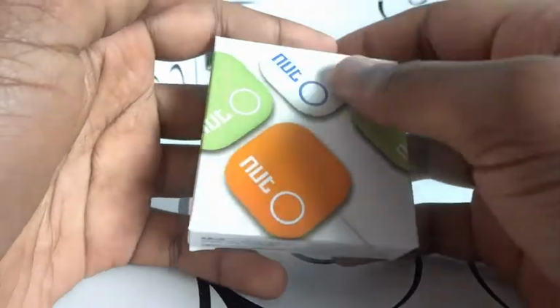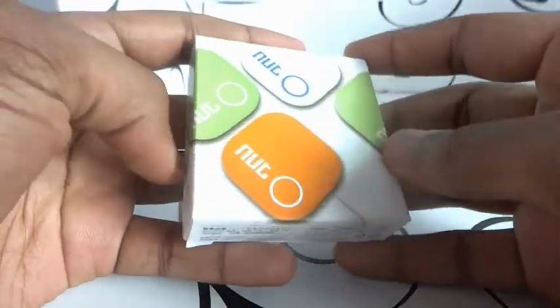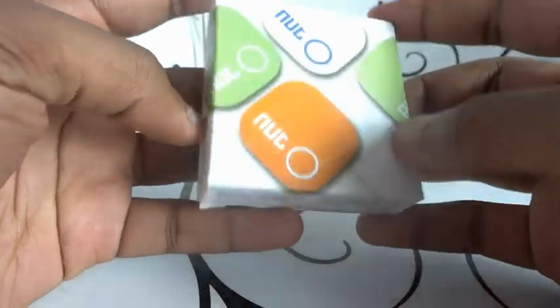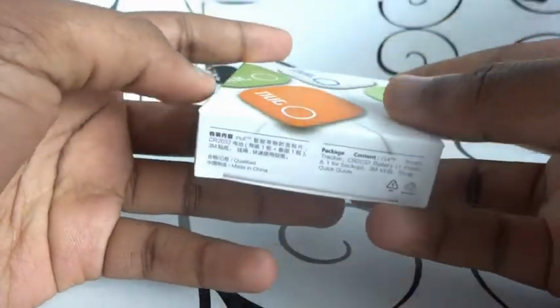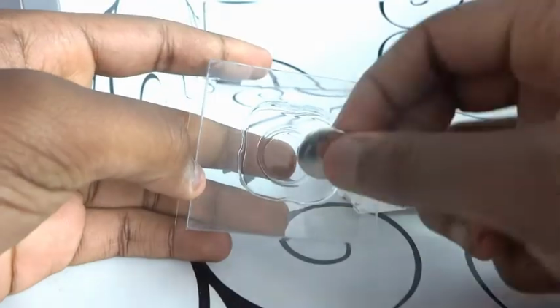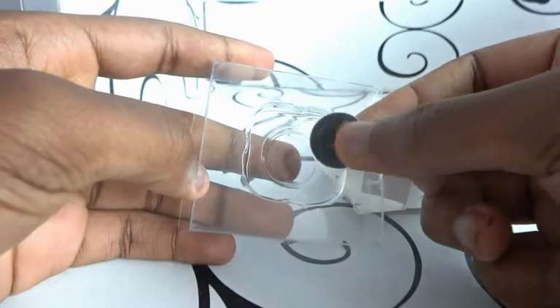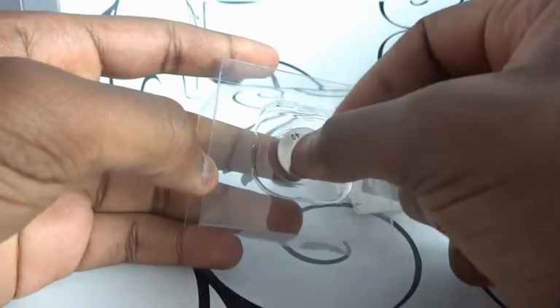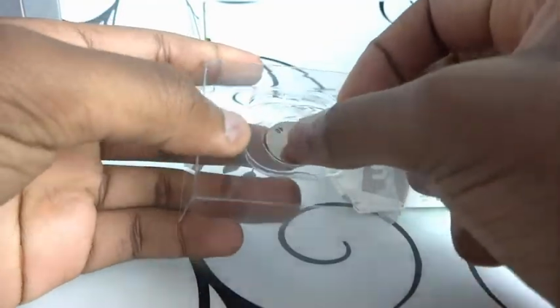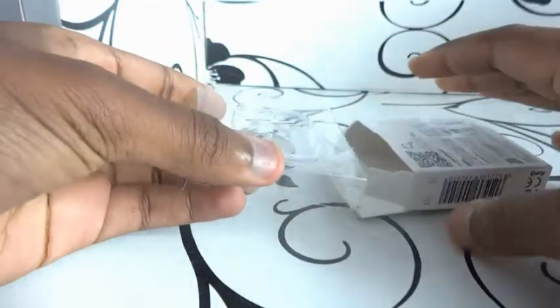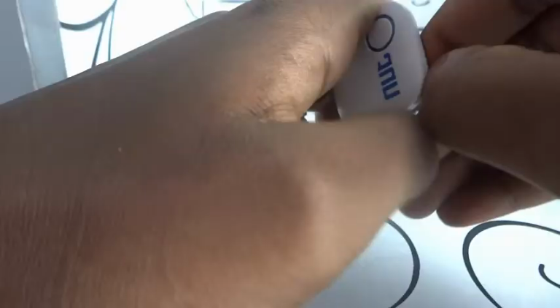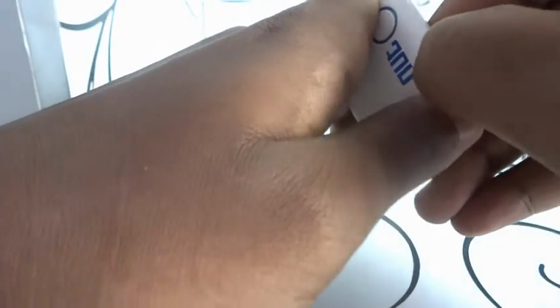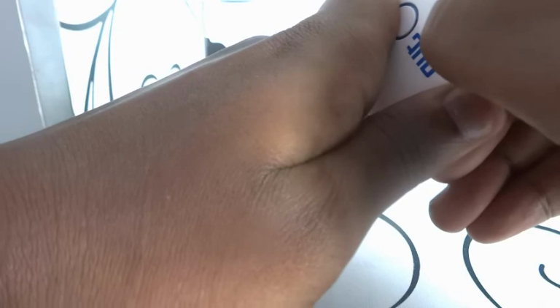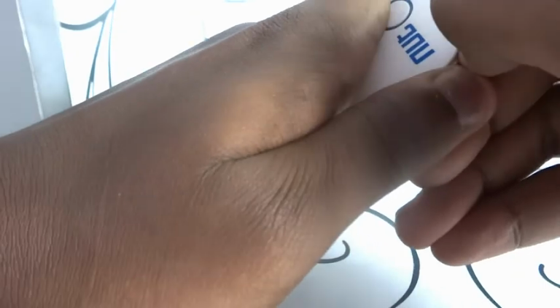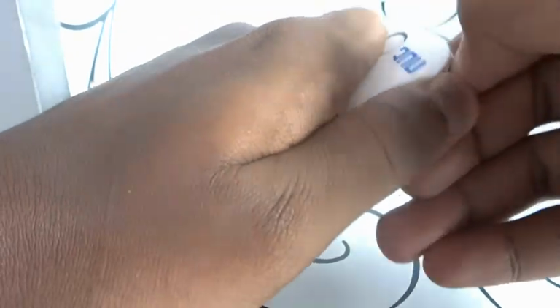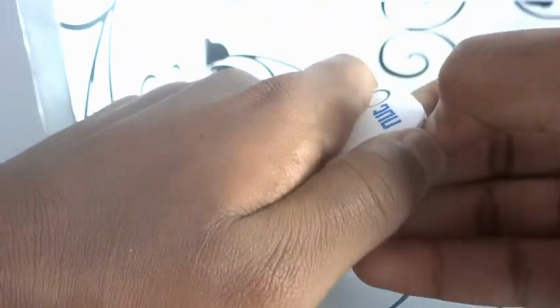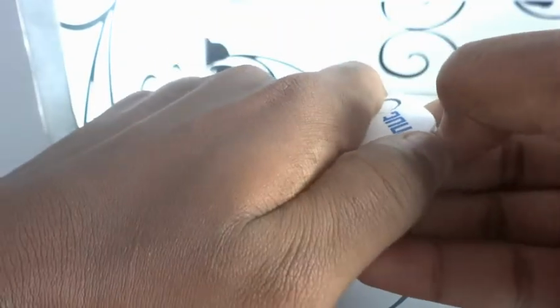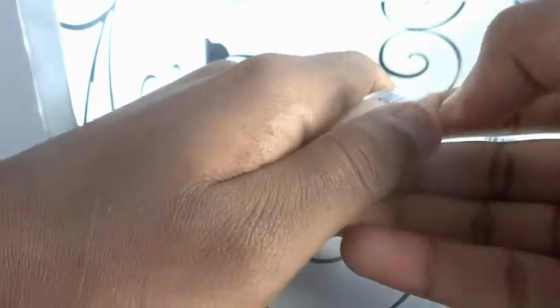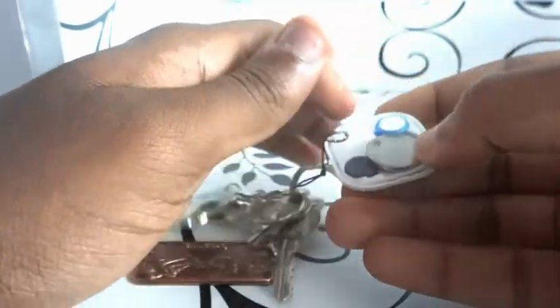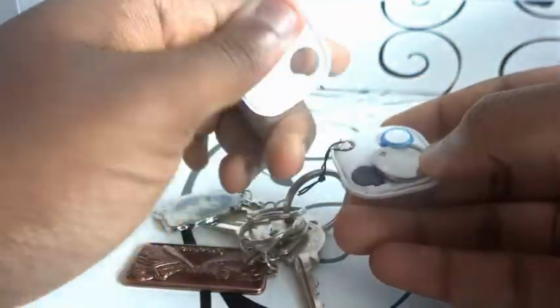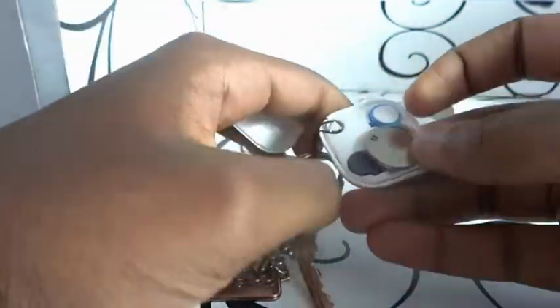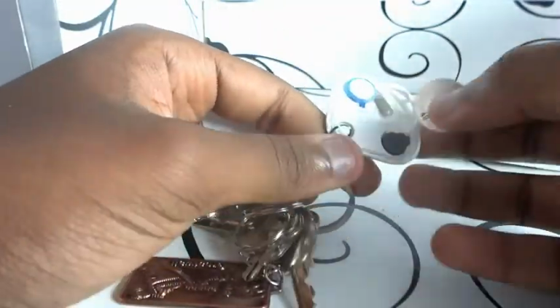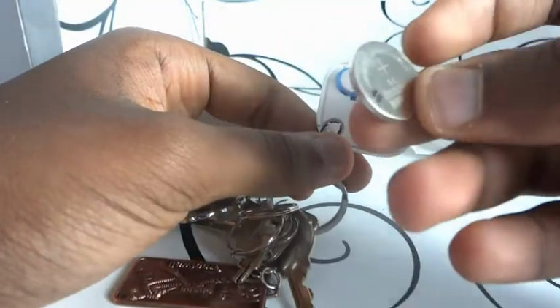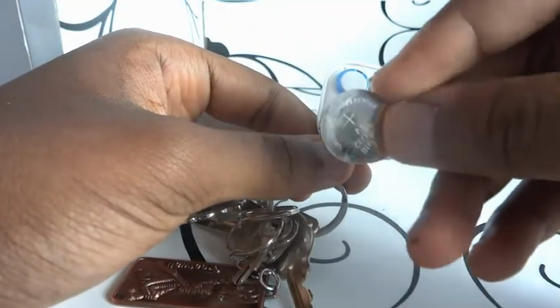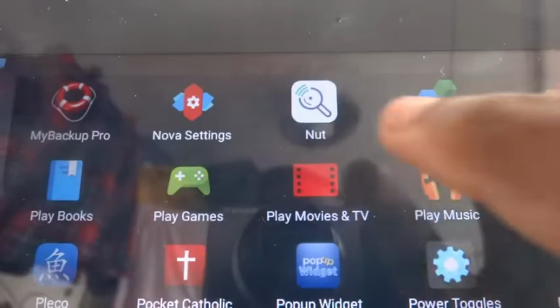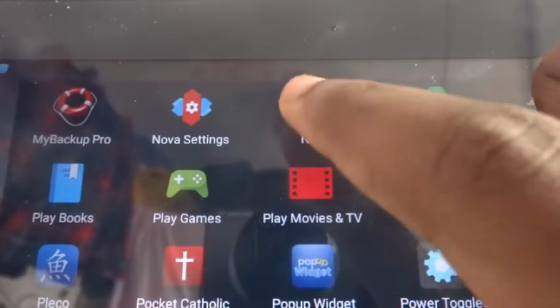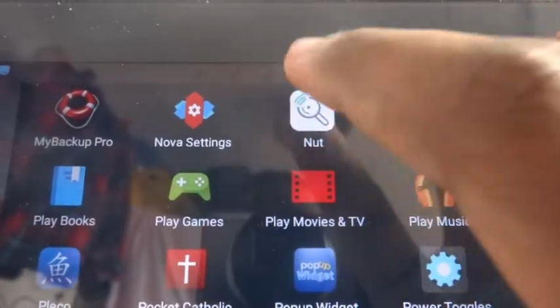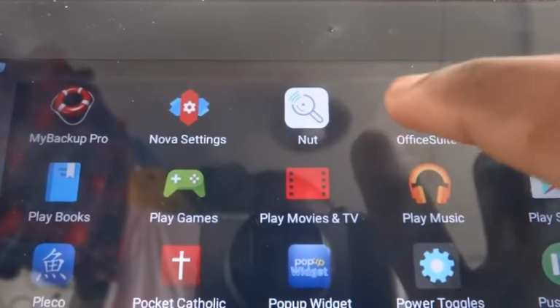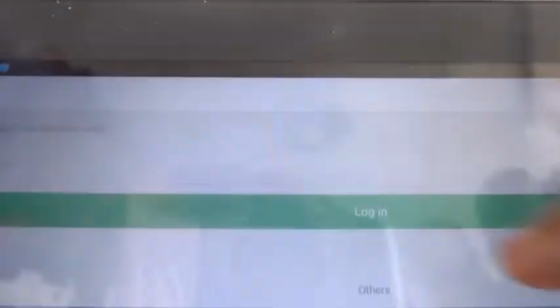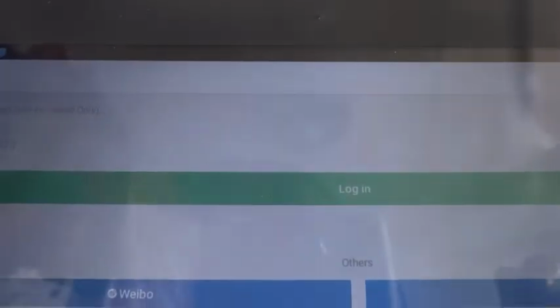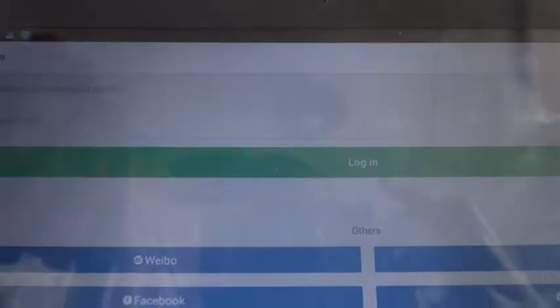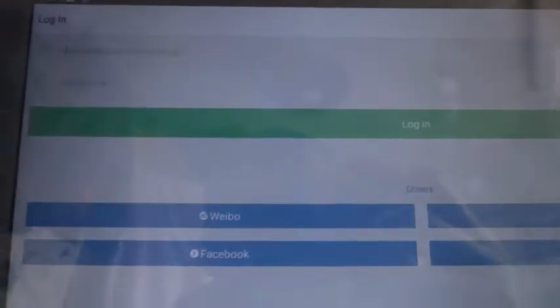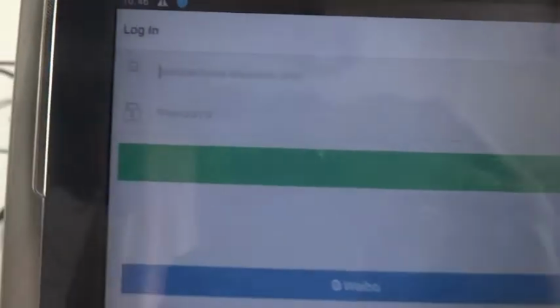It's very standard — just attach it to your keys, very simple and very well made. I like the way it comes in the box and it also has various colors. It comes with a replaceable battery and it's very easy to open. You just put your fingernail inside the hole at the bottom of the NUT and you open it.